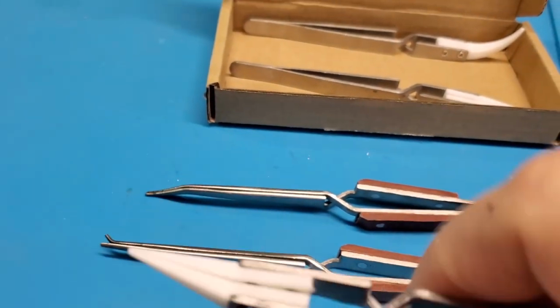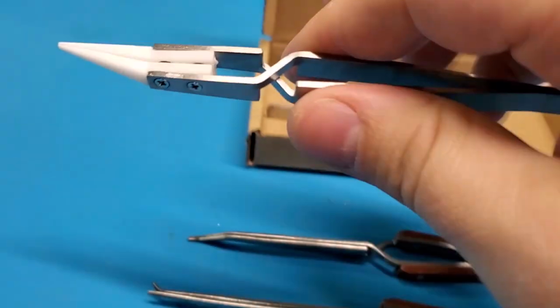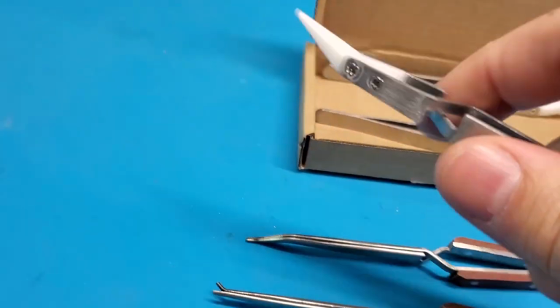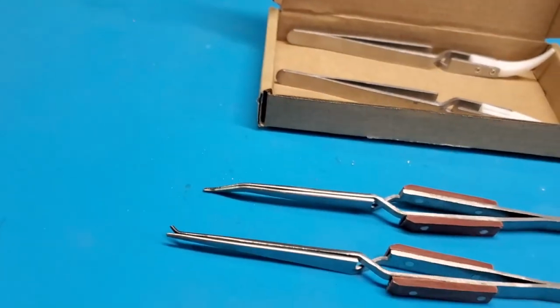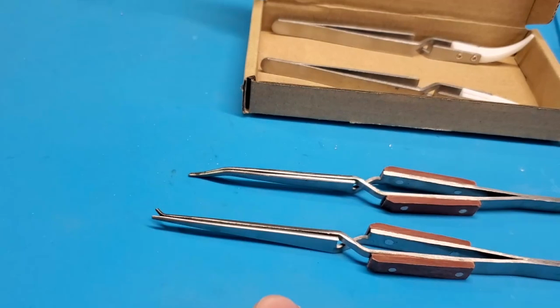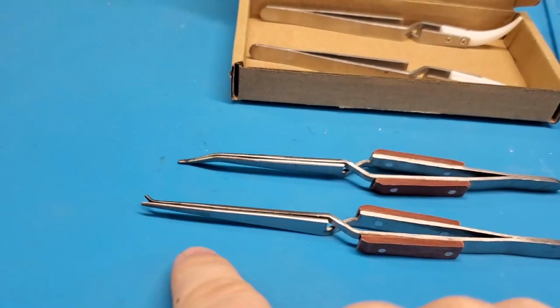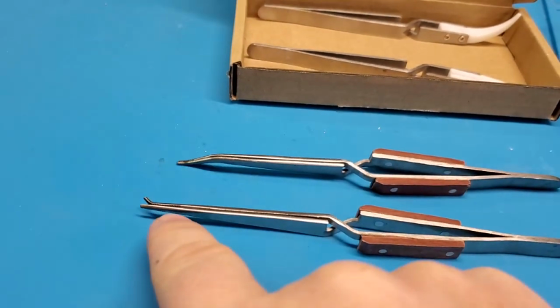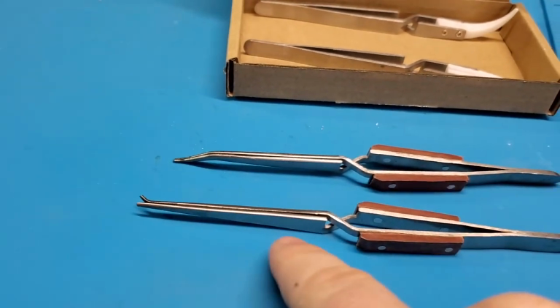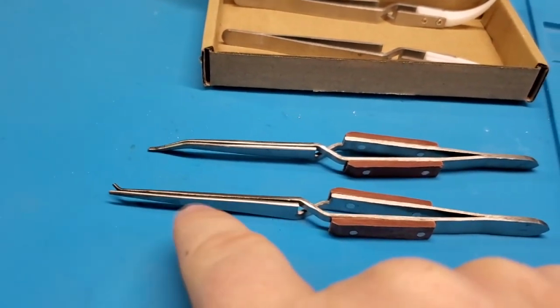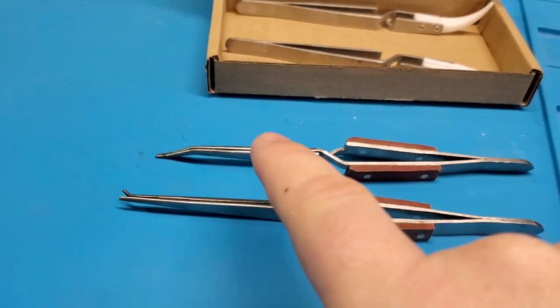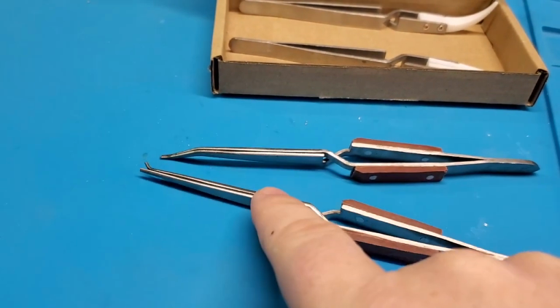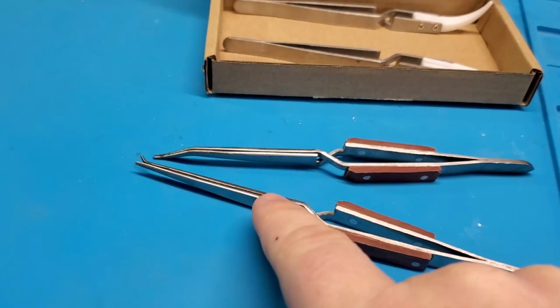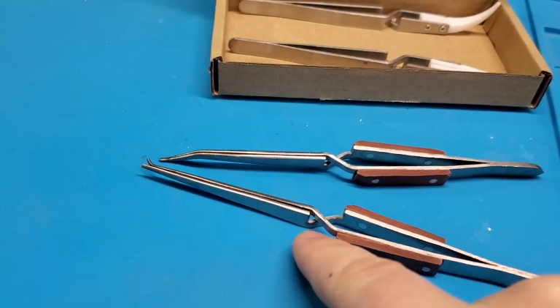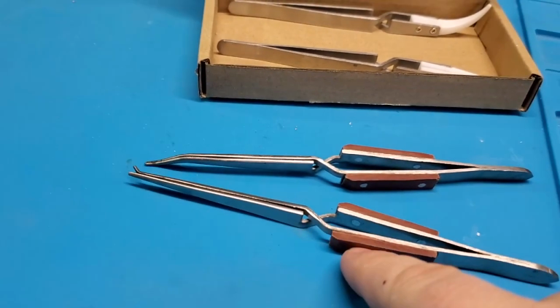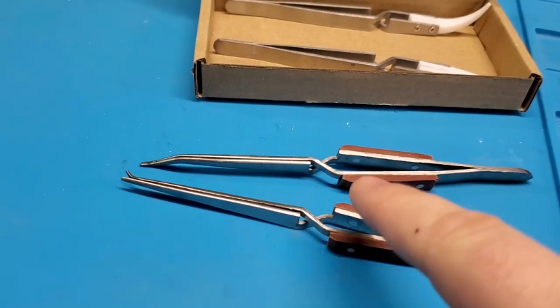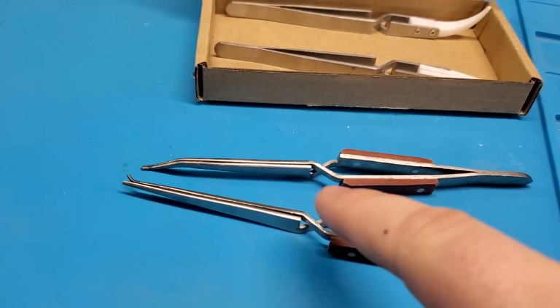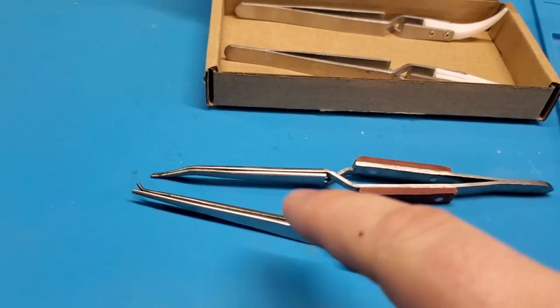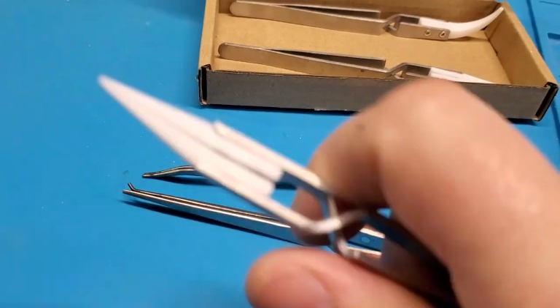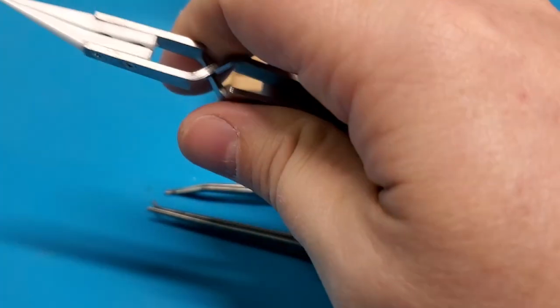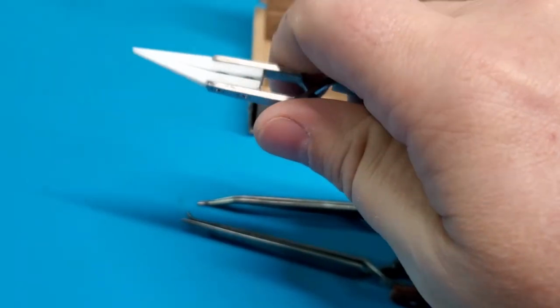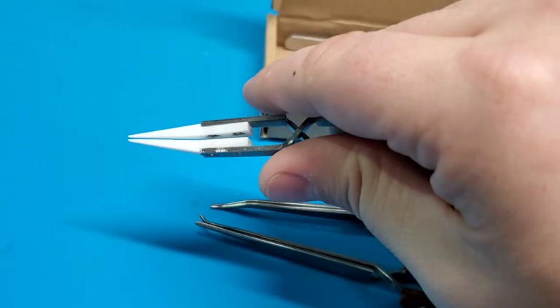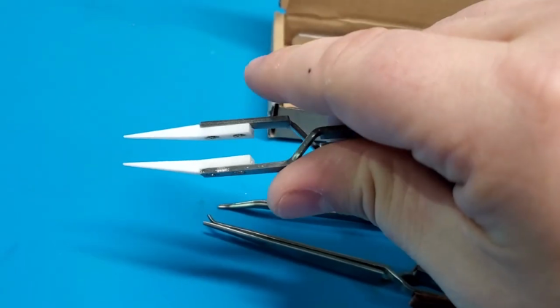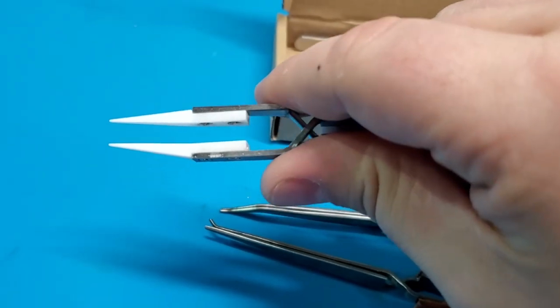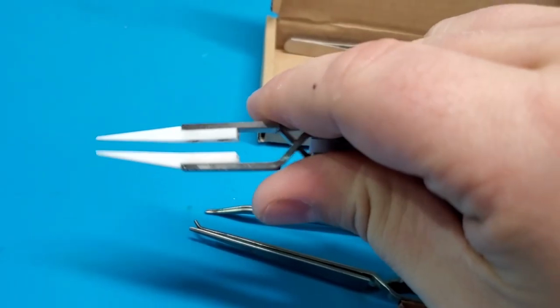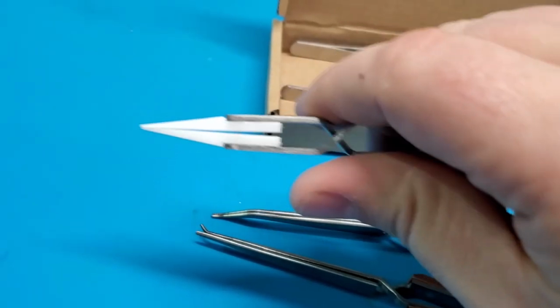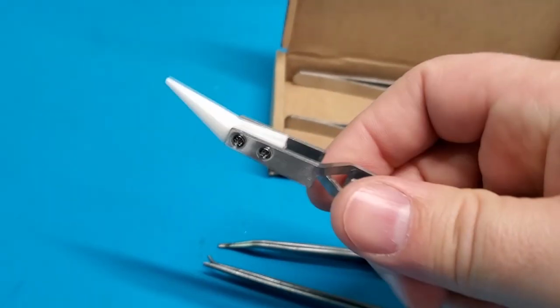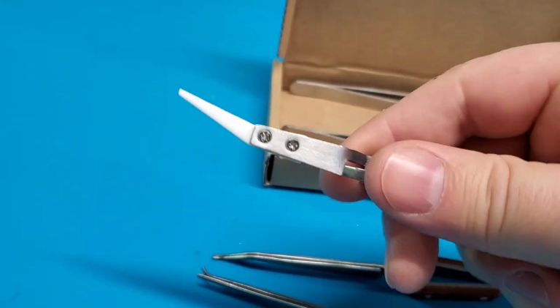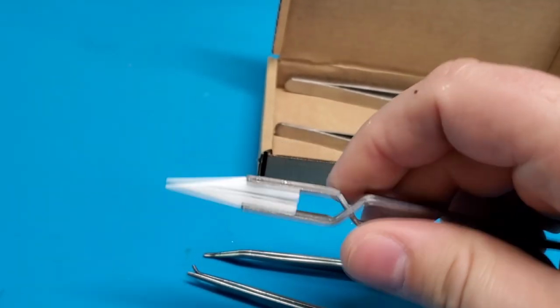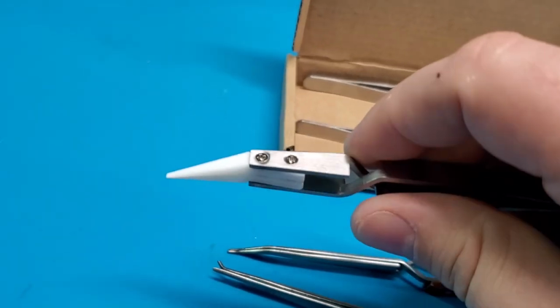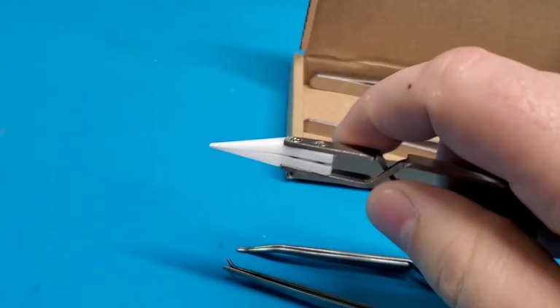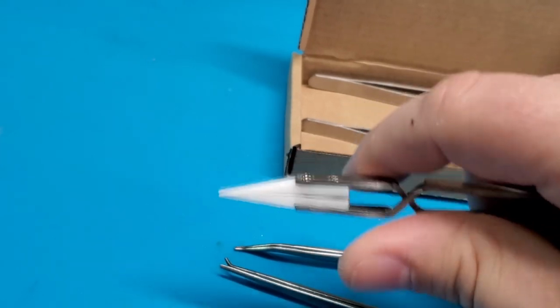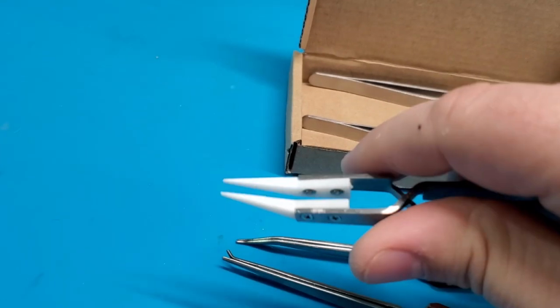So if you're holding something for a long period of time with the metal tweezers, you will get them nice and toasty and you might burn yourself, especially if you go forward on the tweezers like this. Whereas with the ceramic ones, you will be absolutely fine.